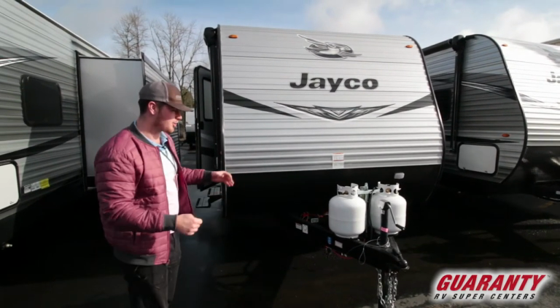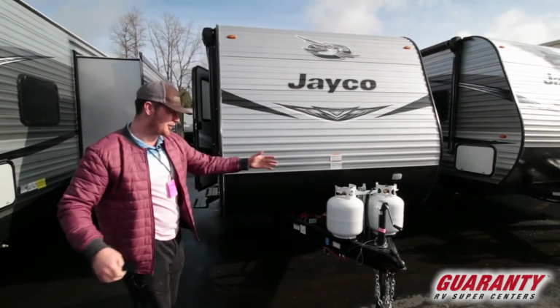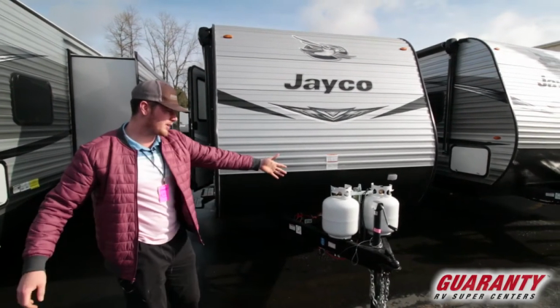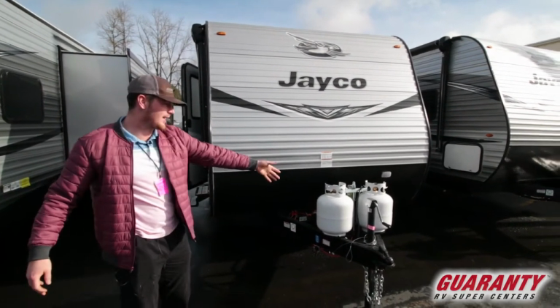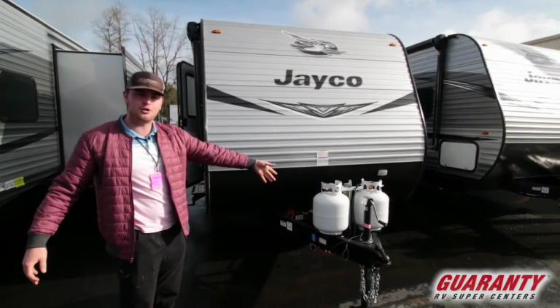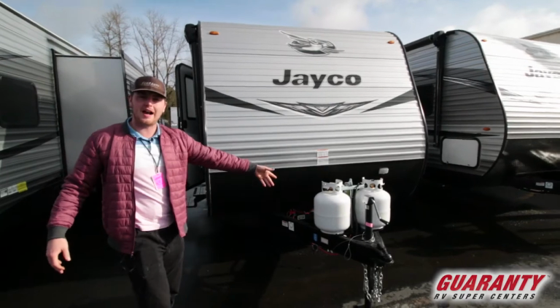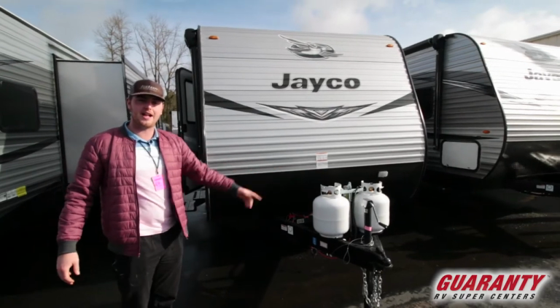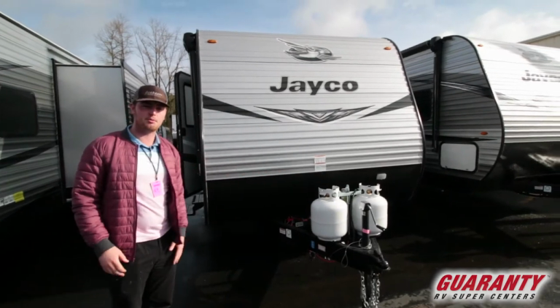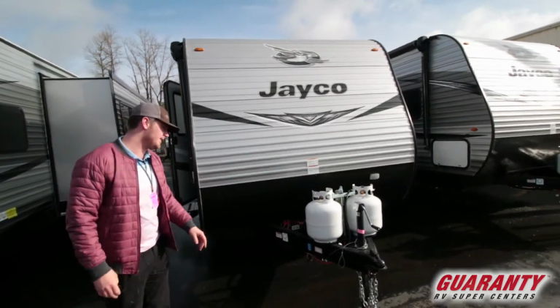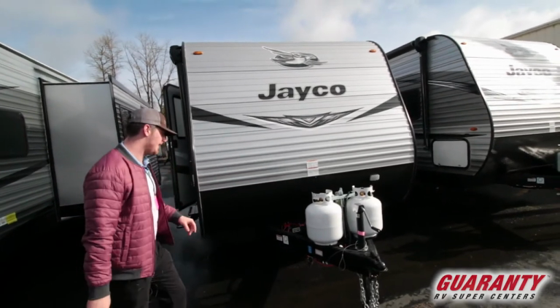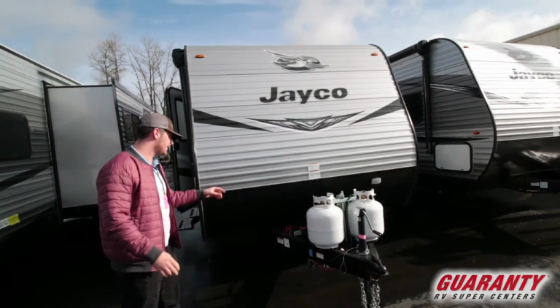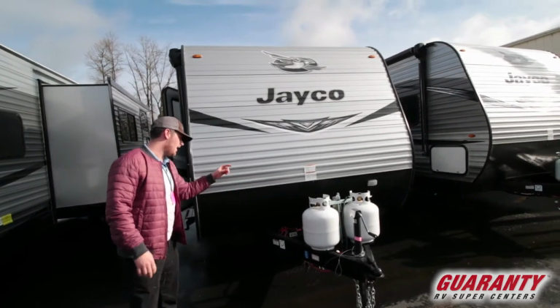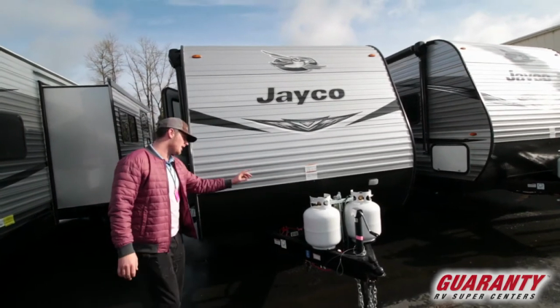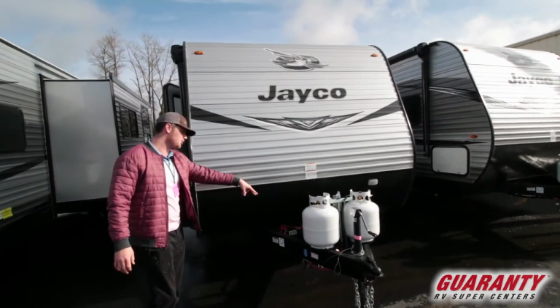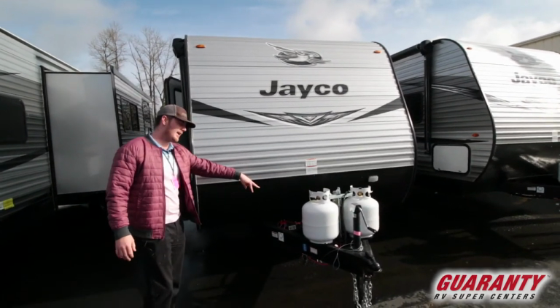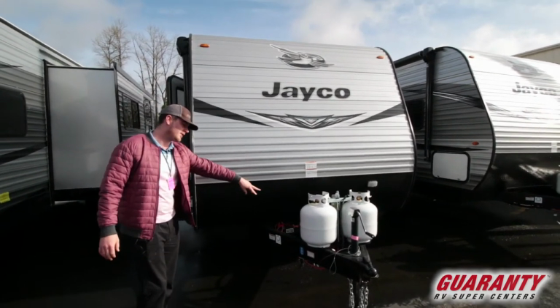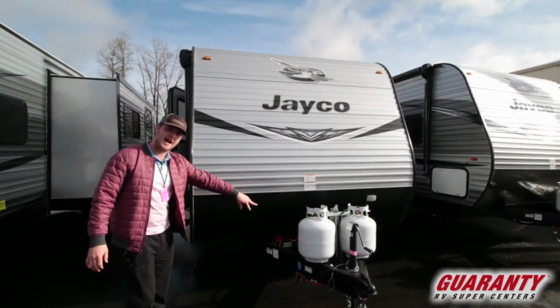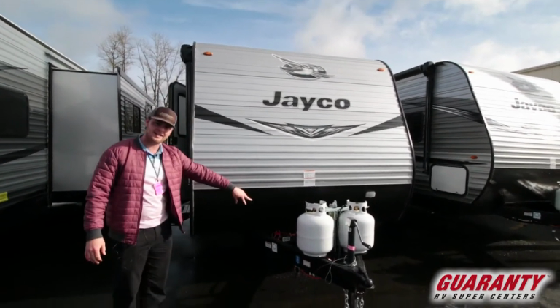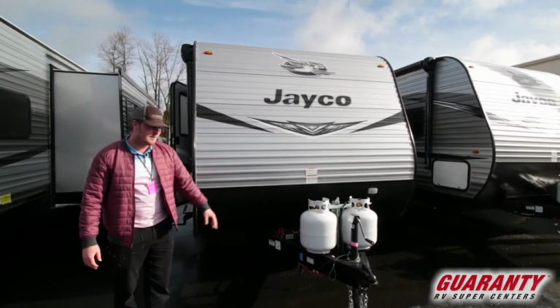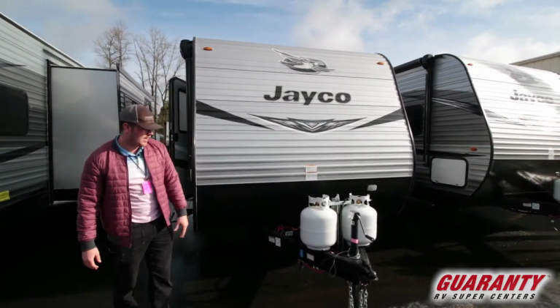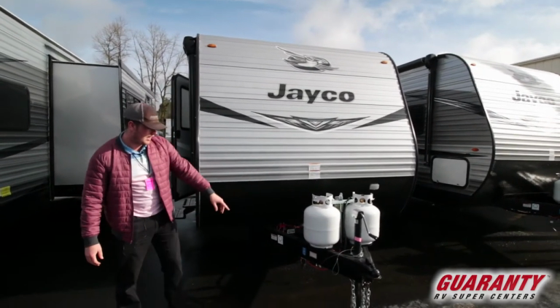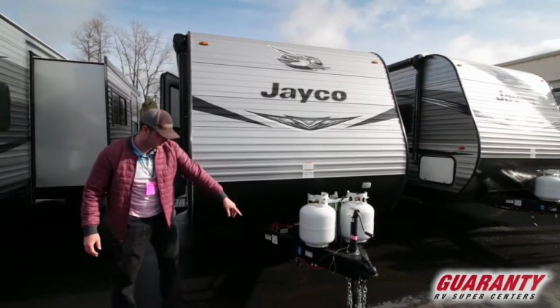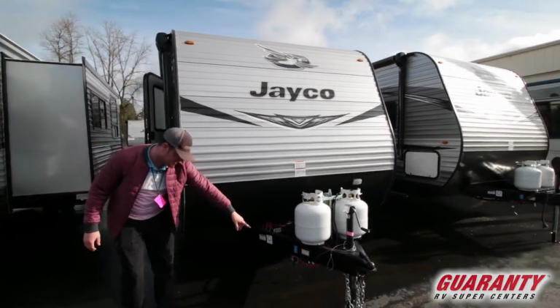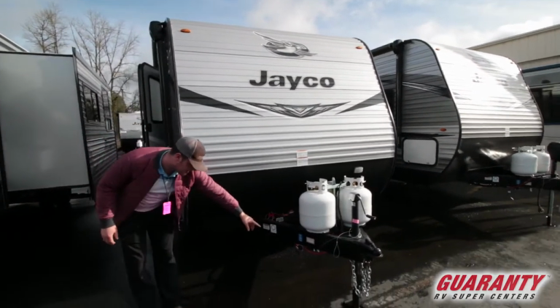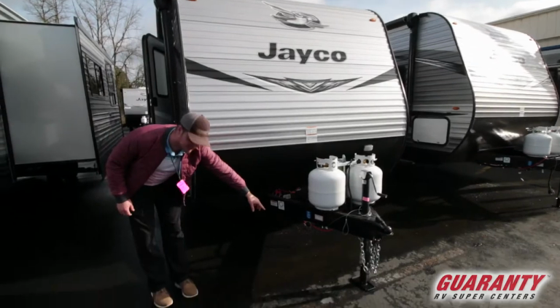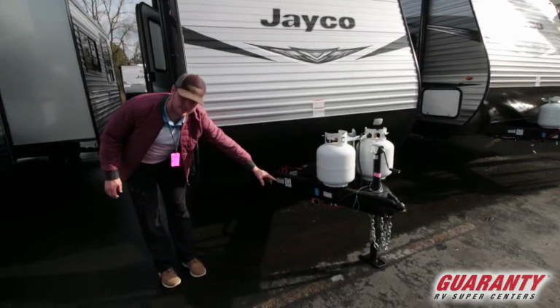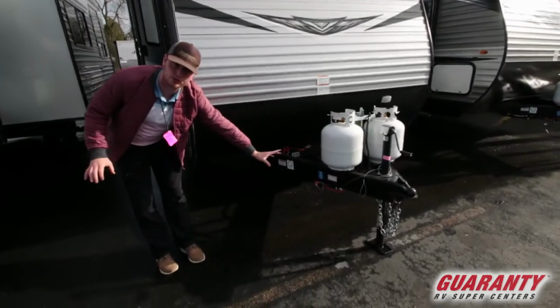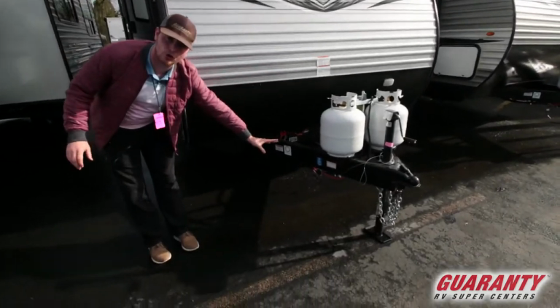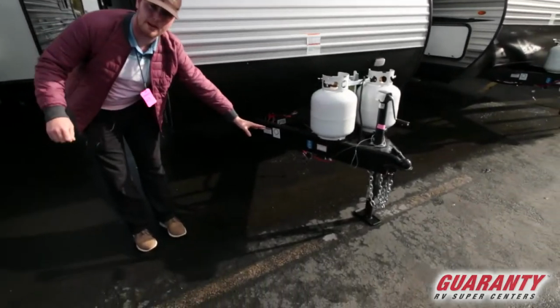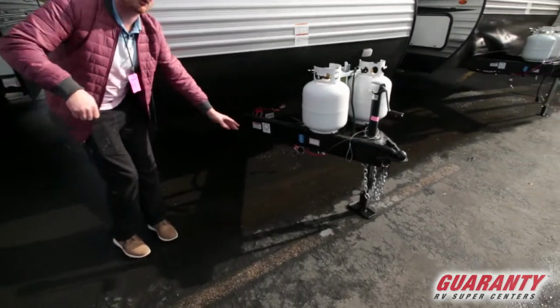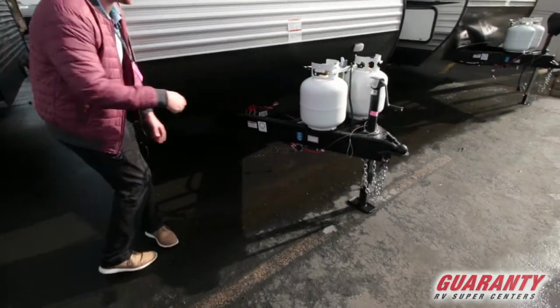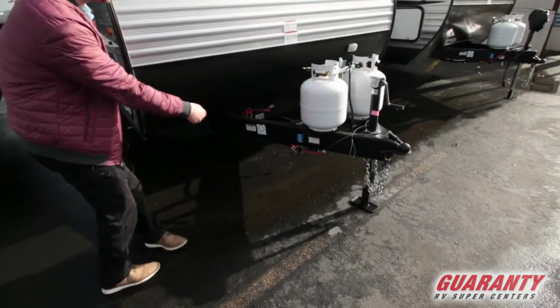First we are going to get two five-gallon propane tanks, two batteries in the back, and right down here you're going to get a little solar panel plug-in.